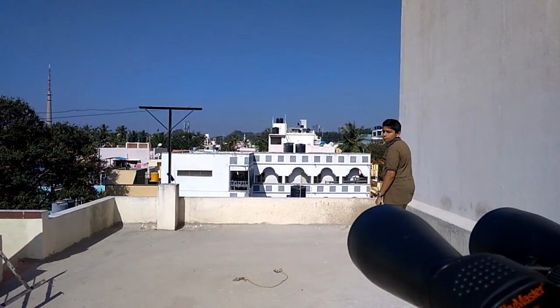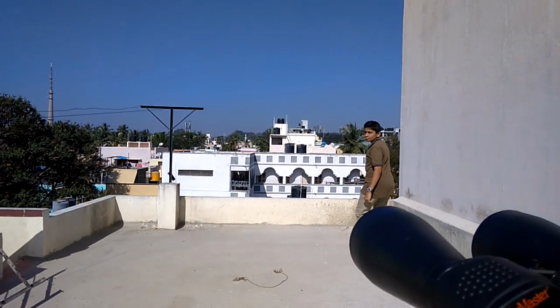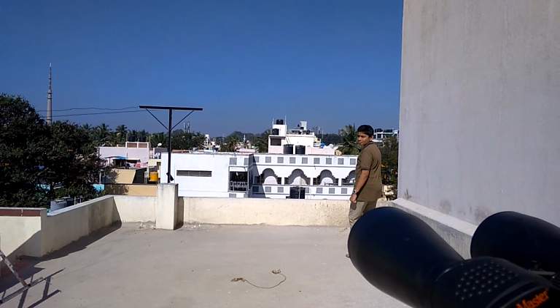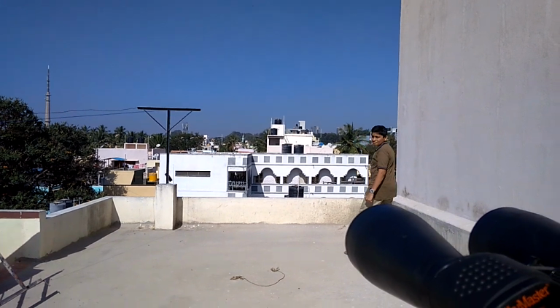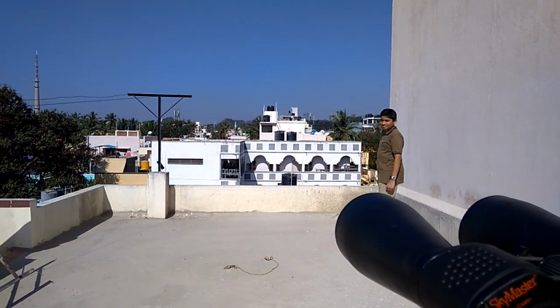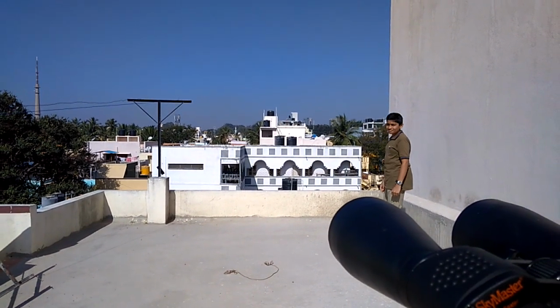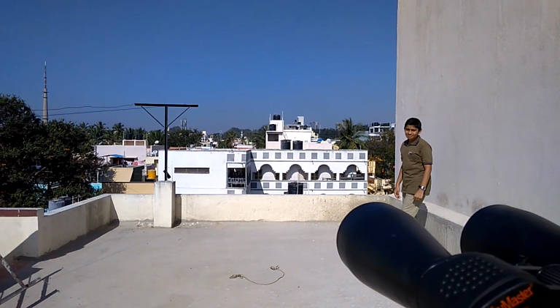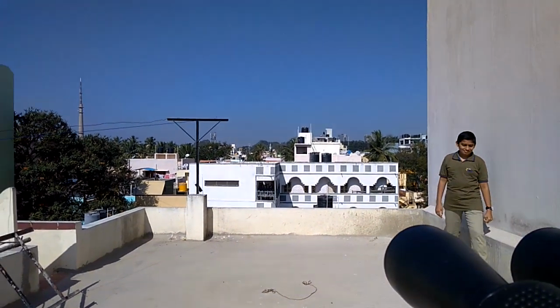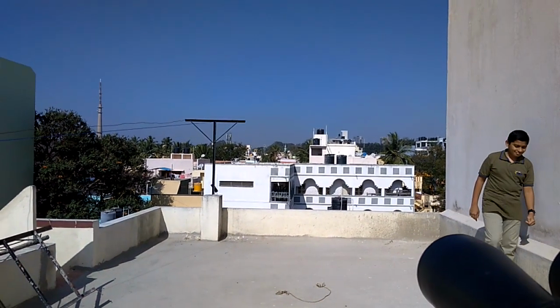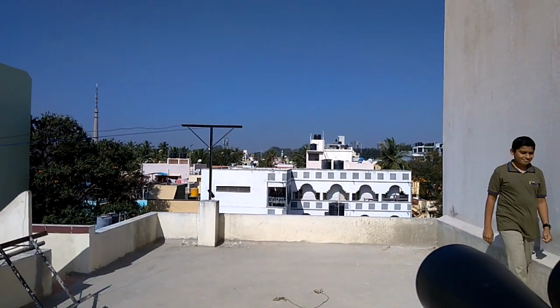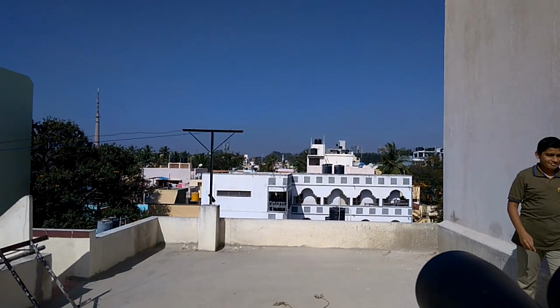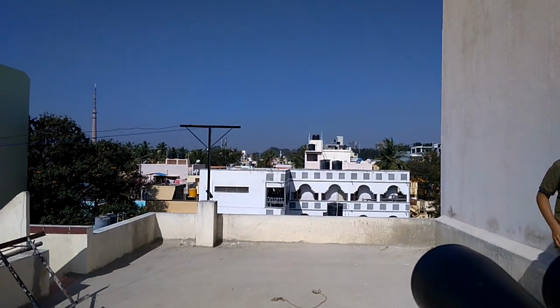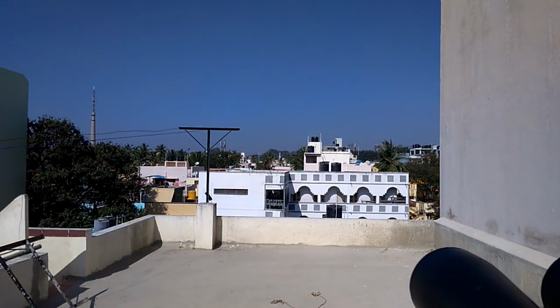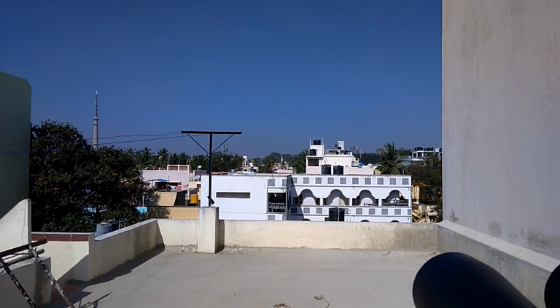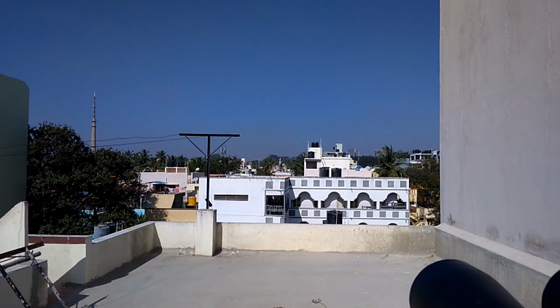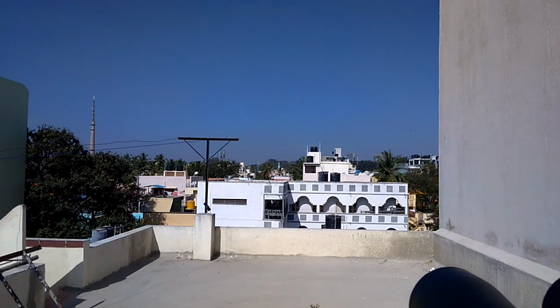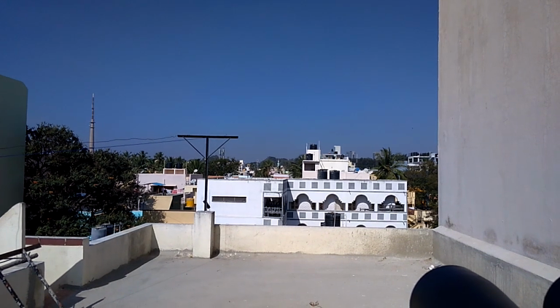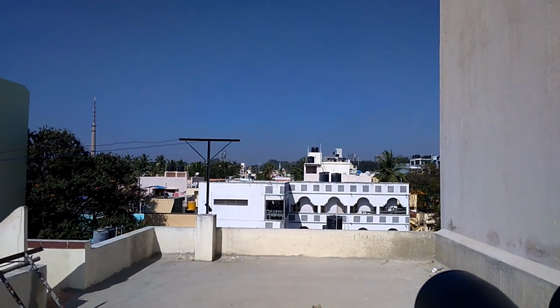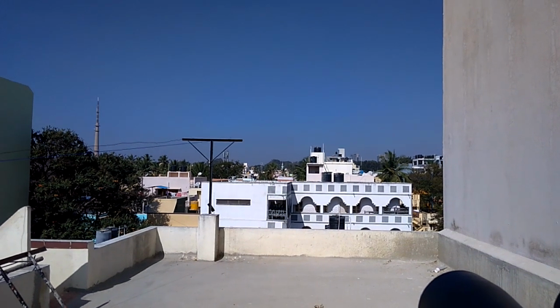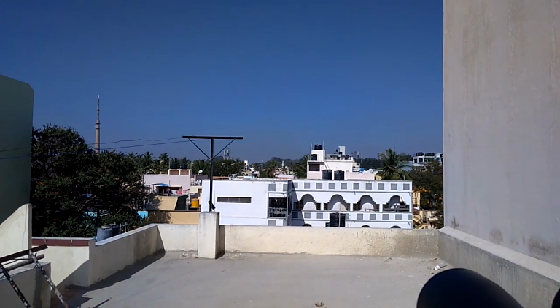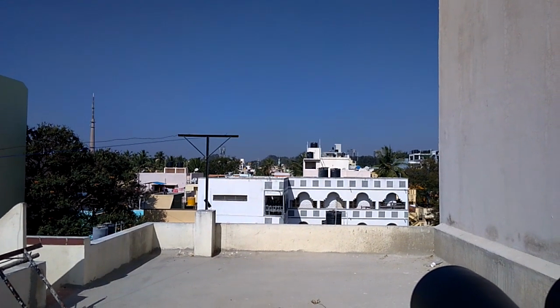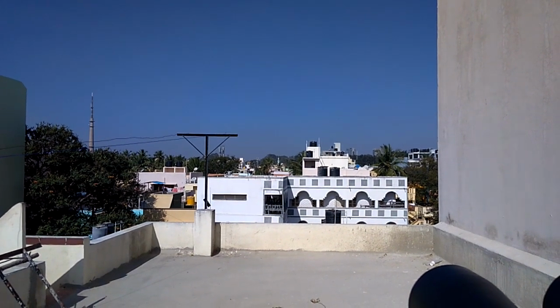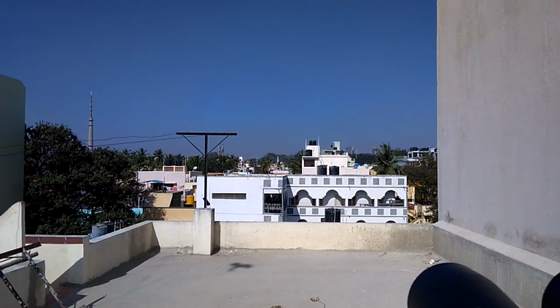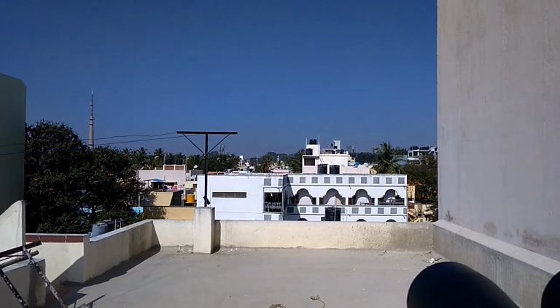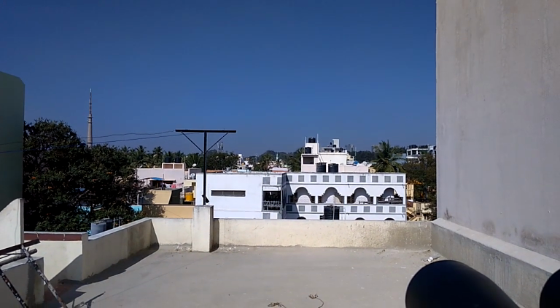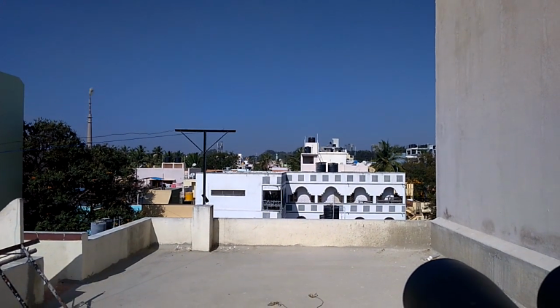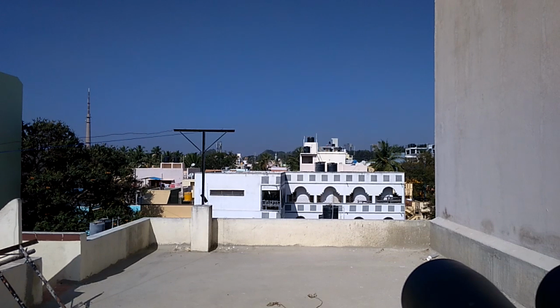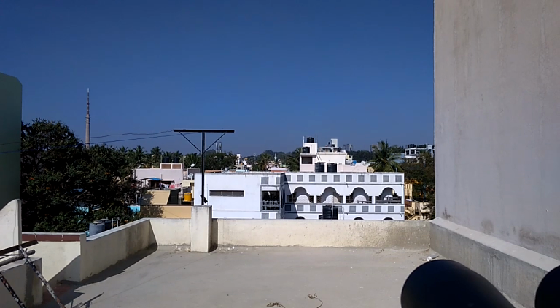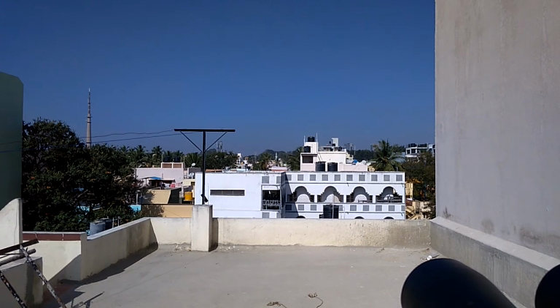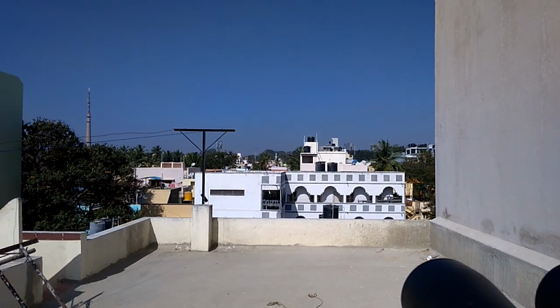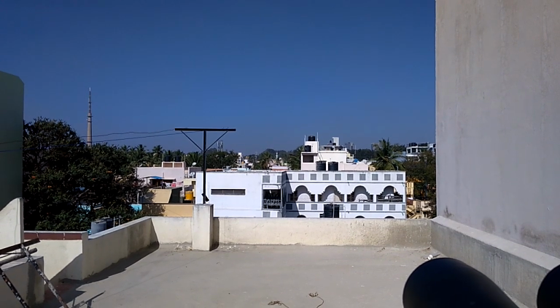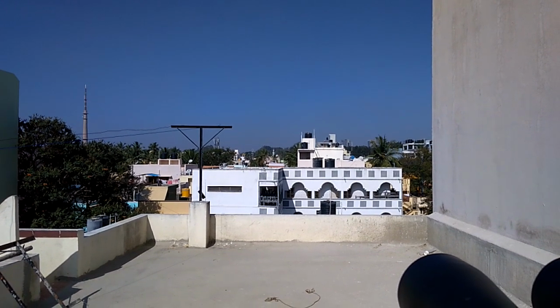We are going to do a magnification test focusing on a distant object. You can see some minaret over there and trees. We are going to look at how it appears through the binoculars and test the magnification.